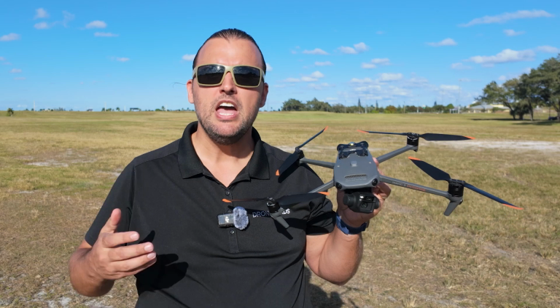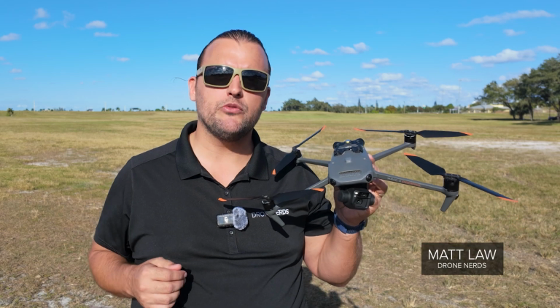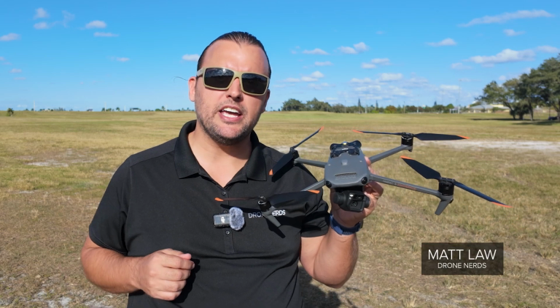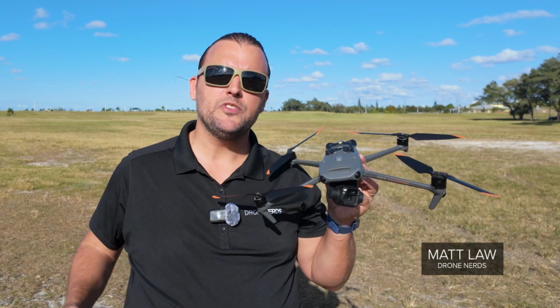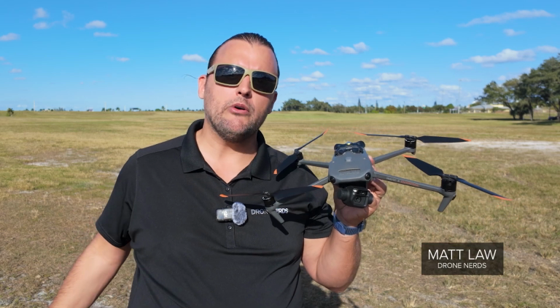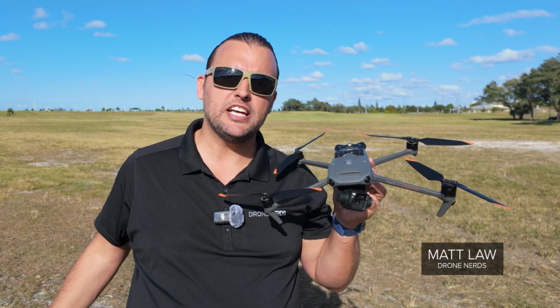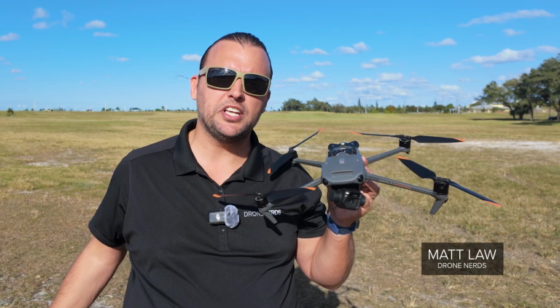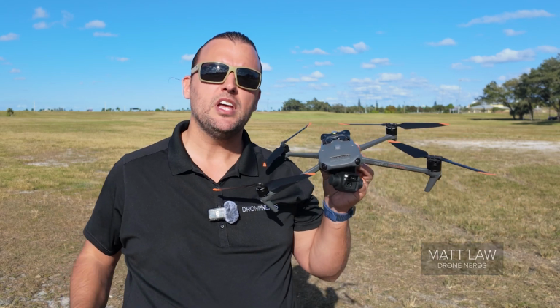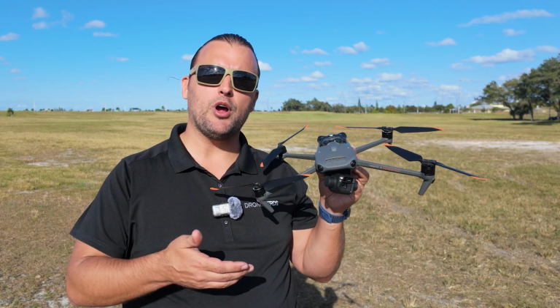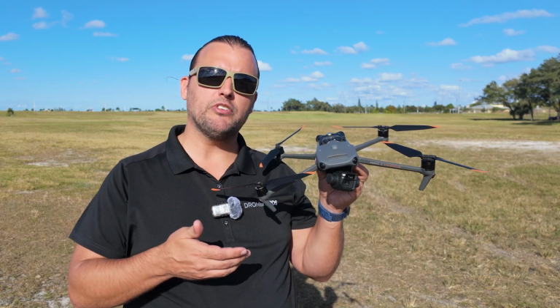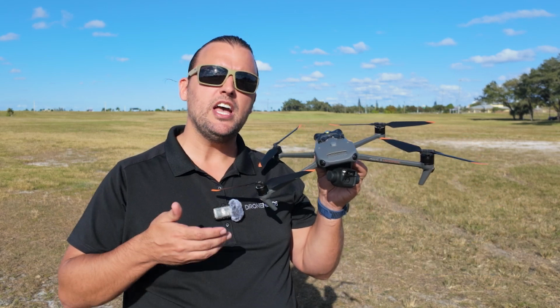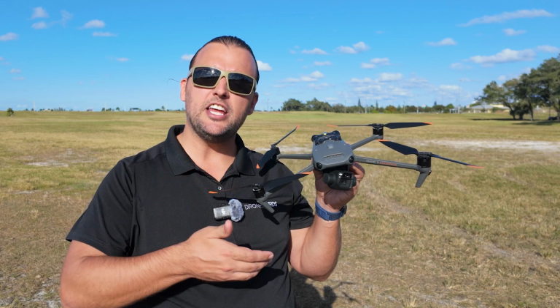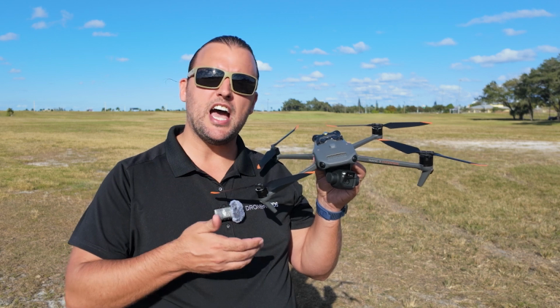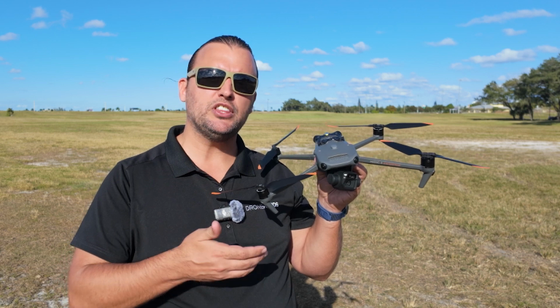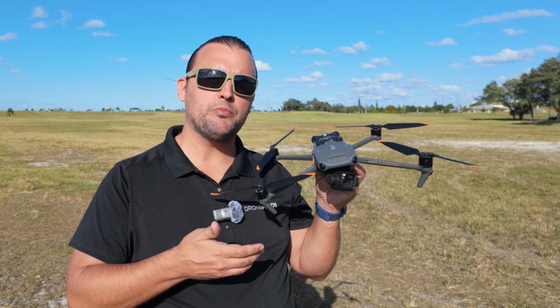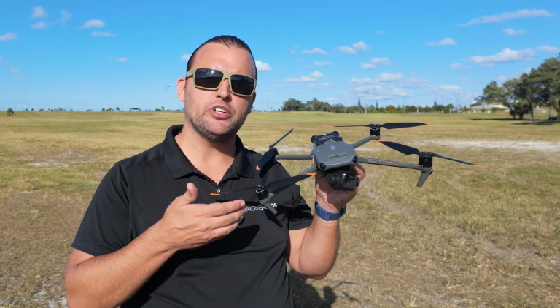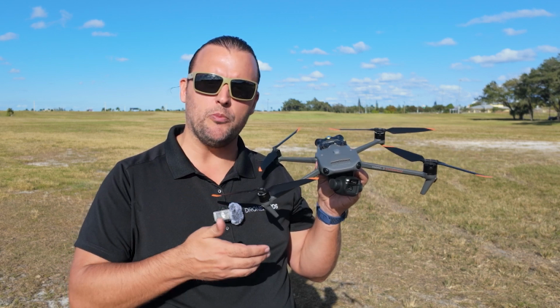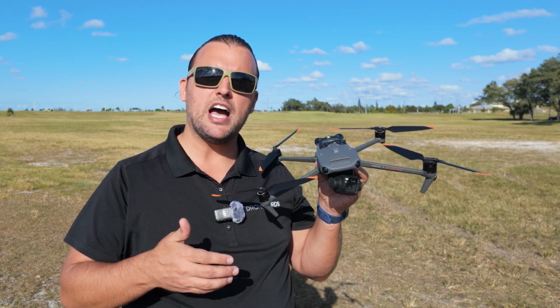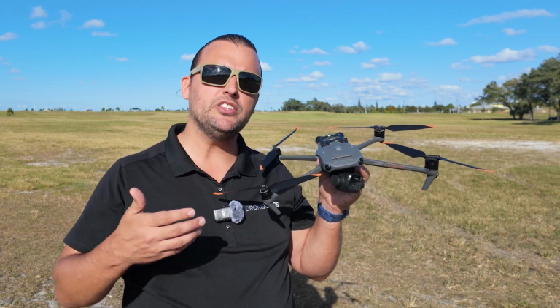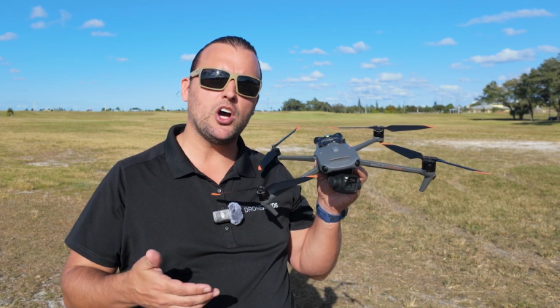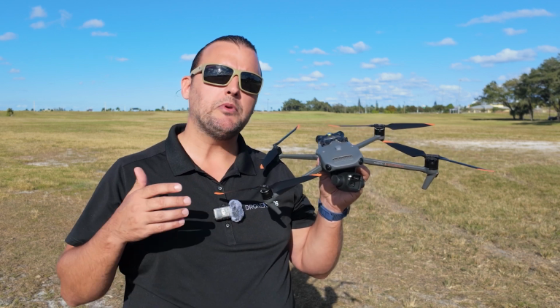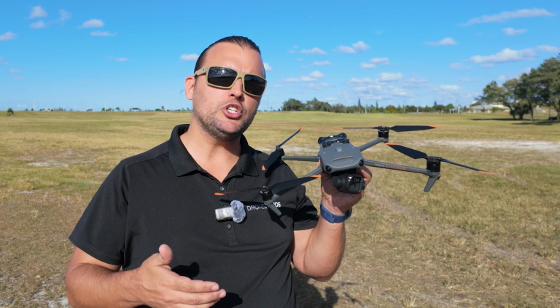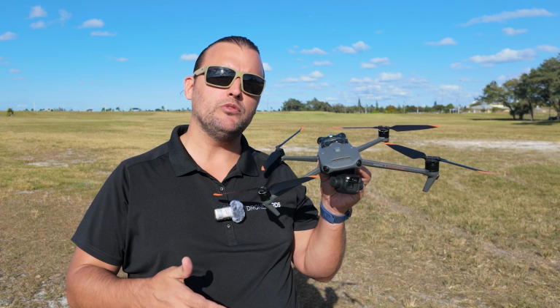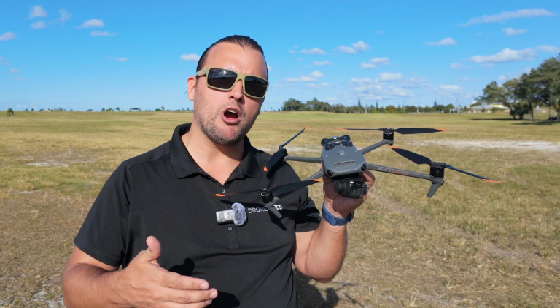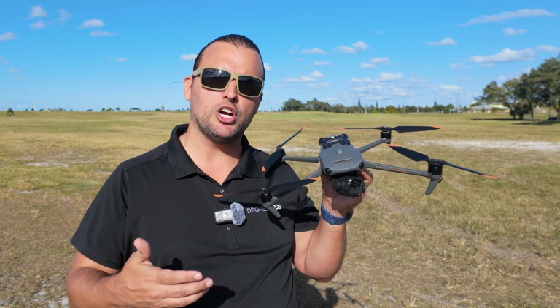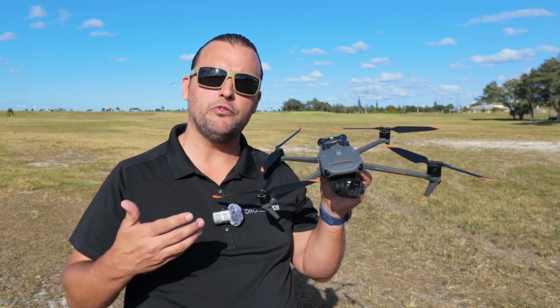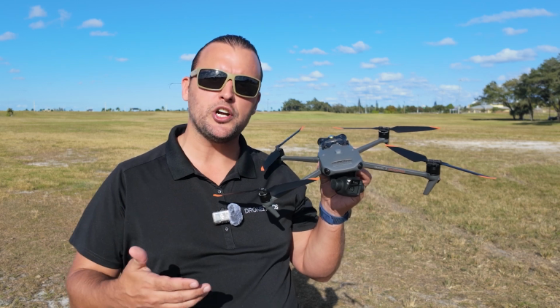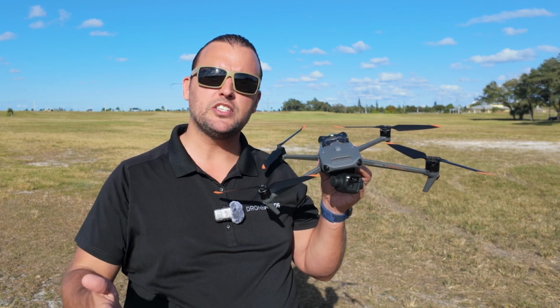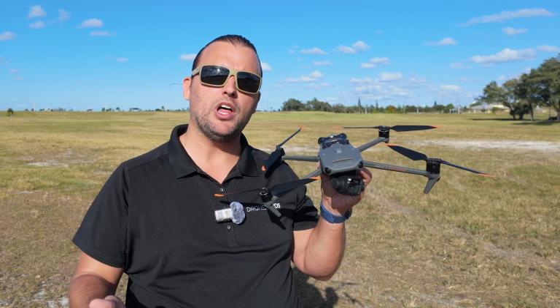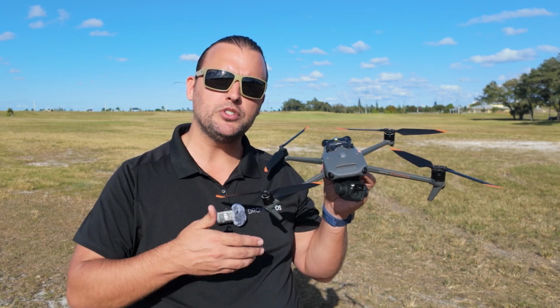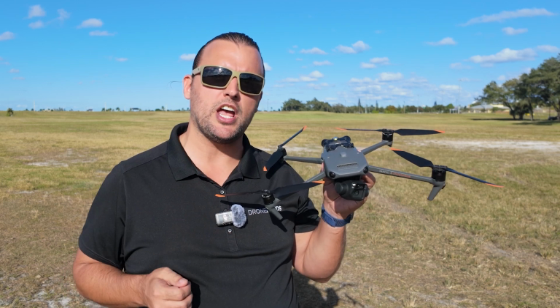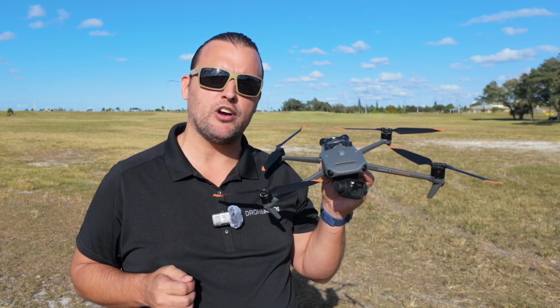Hey Drone Nerds, Matt here. We're out at our test field today and I brought along with me a DJI Mavic 3 Enterprise series drone. In this video I'm going to be showing you the smart return to home feature that's available on most DJI aircraft.